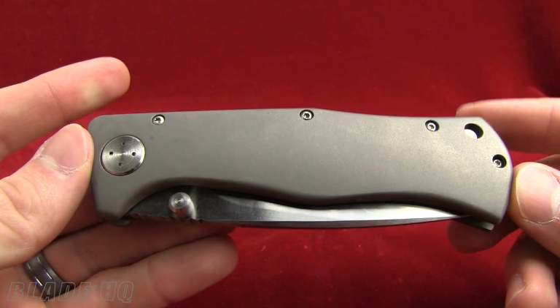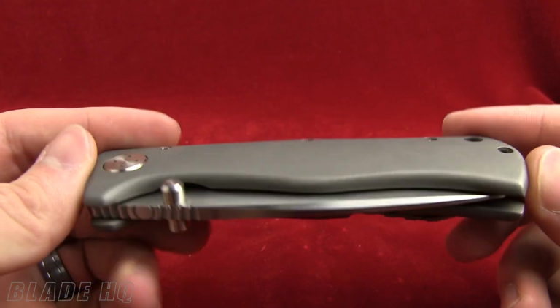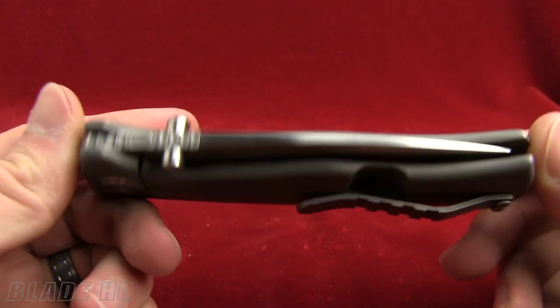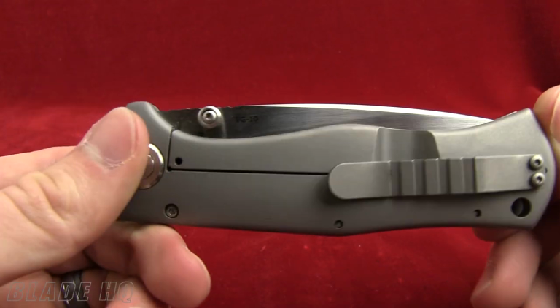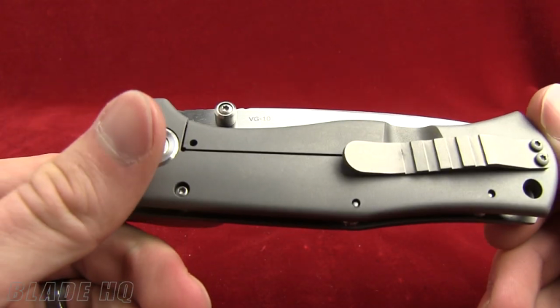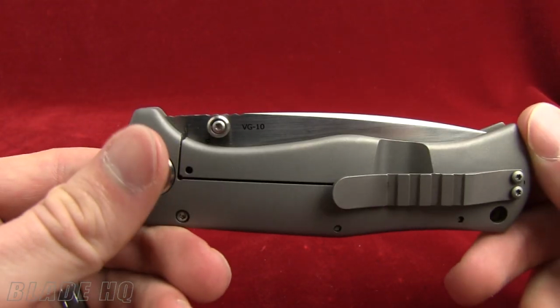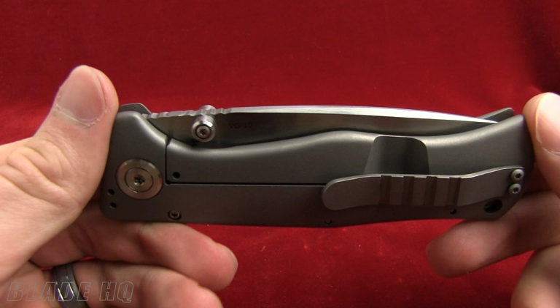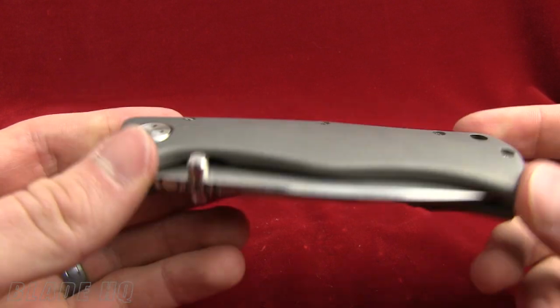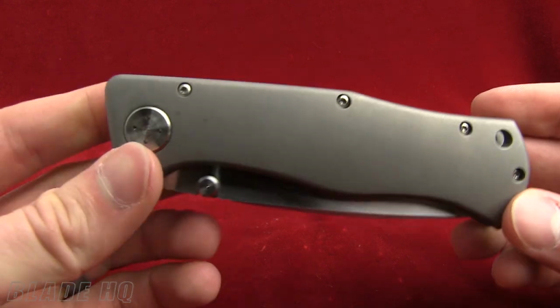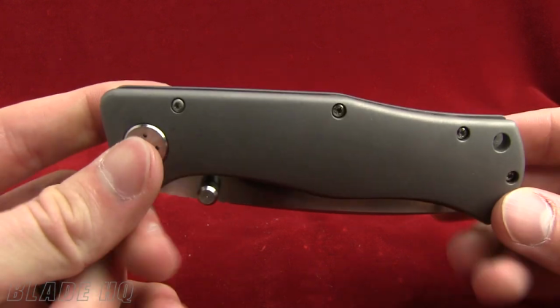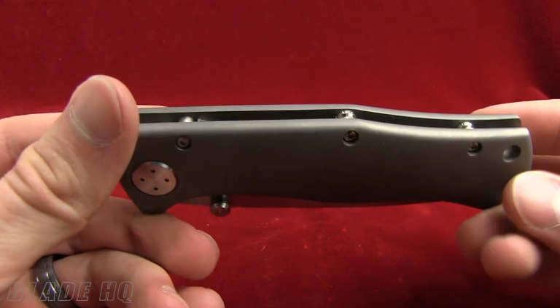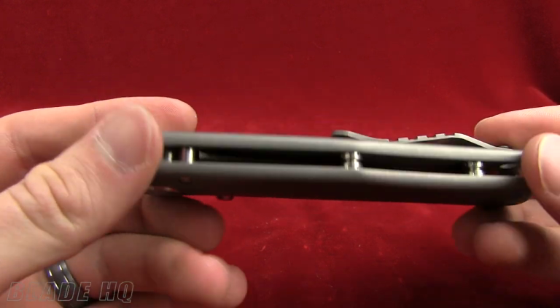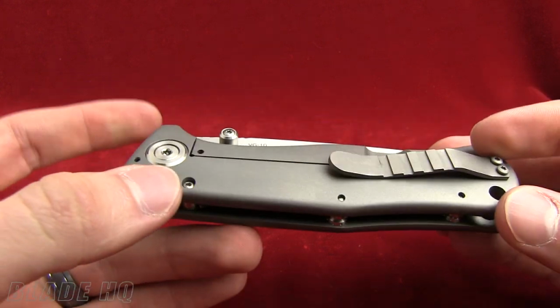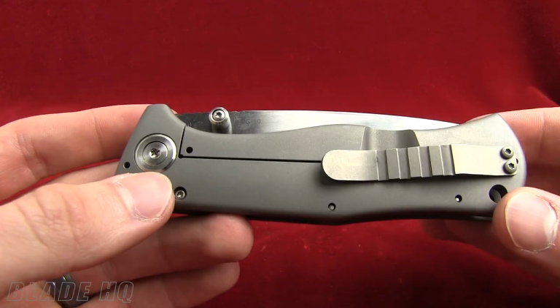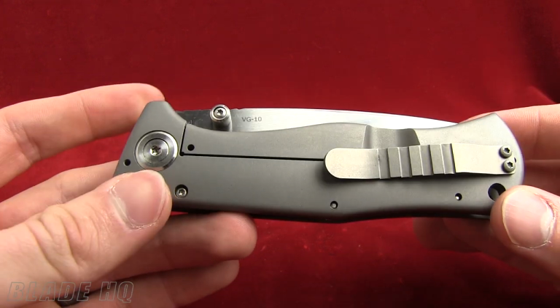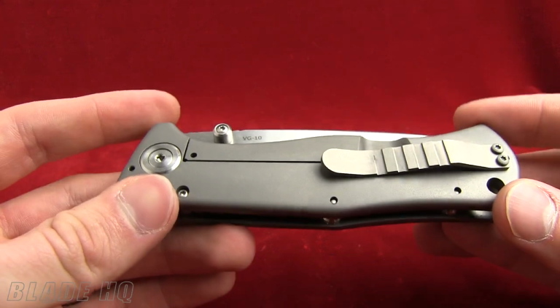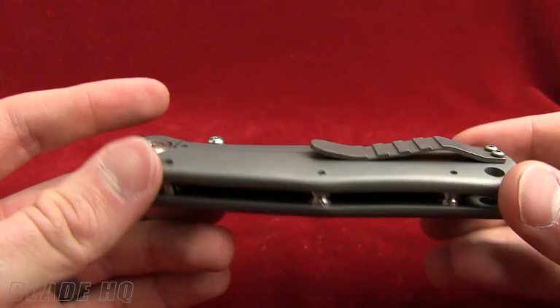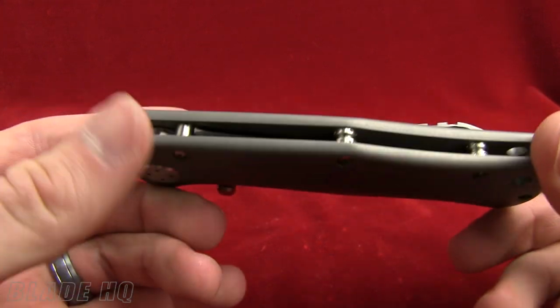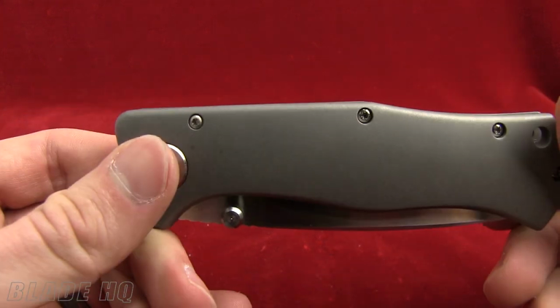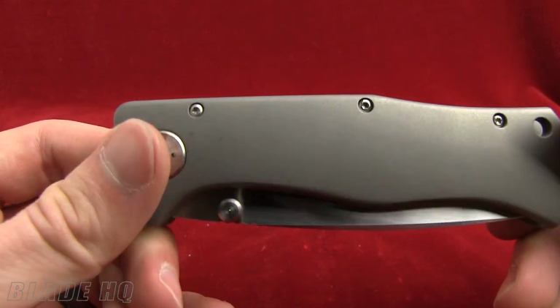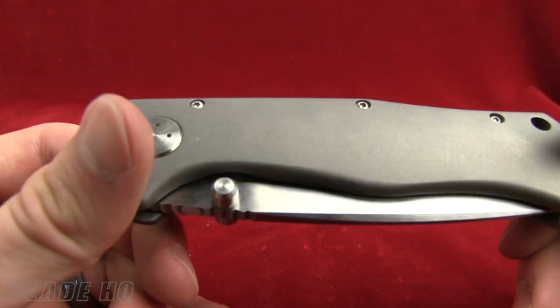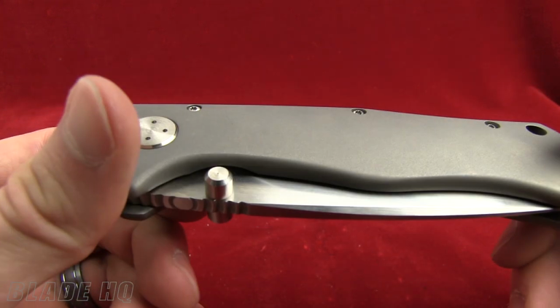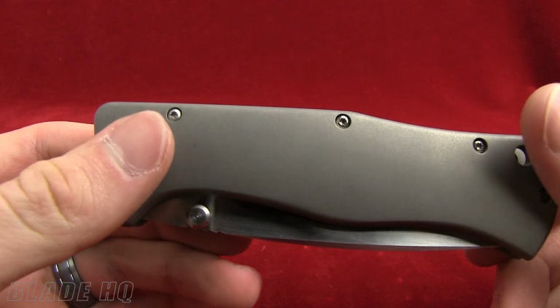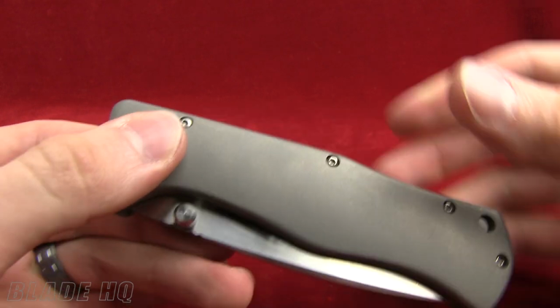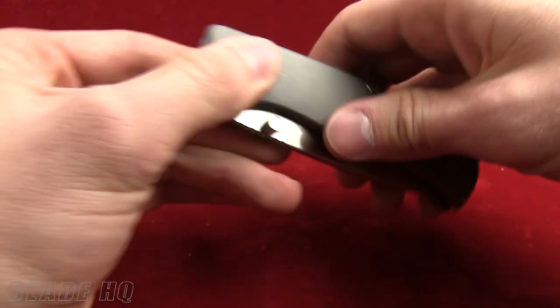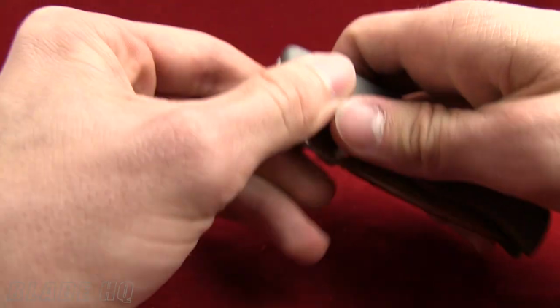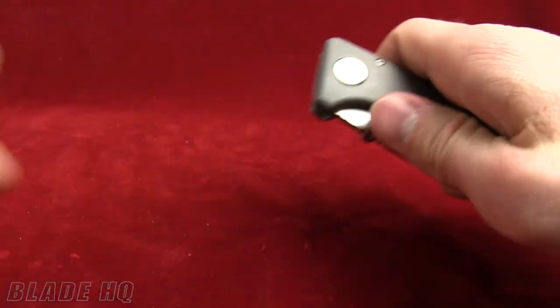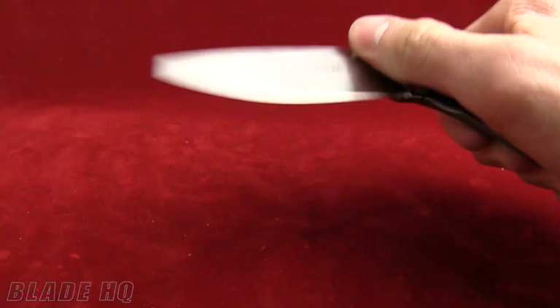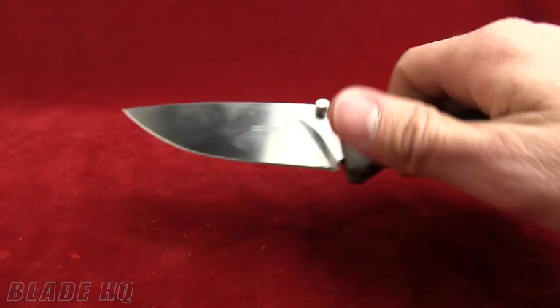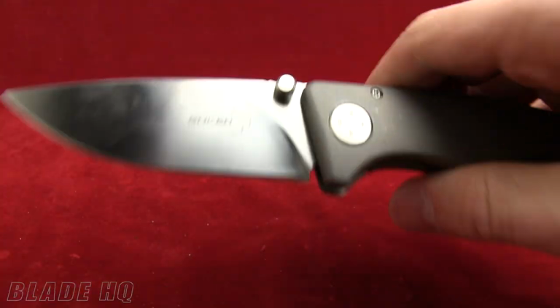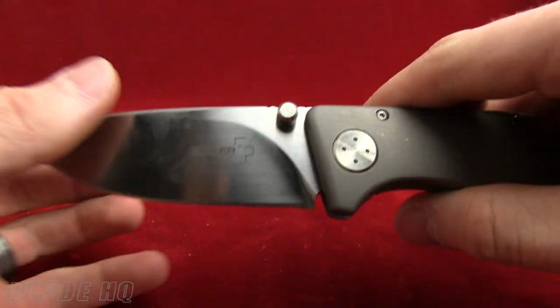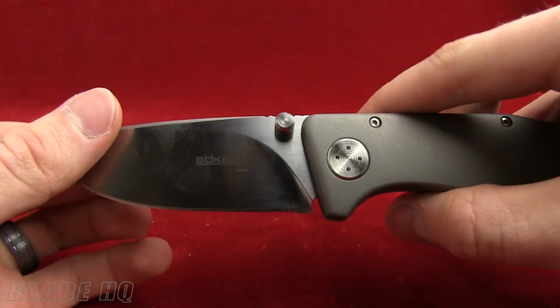Welcome to Knife HQ, Blade HQ's YouTube channel. Today we're taking a look at the Boker Epicenter Titanium Knife — a very, very cool folding knife from Boker.